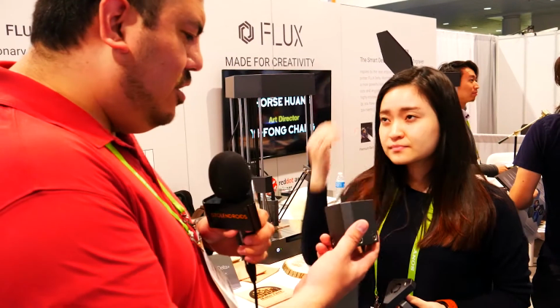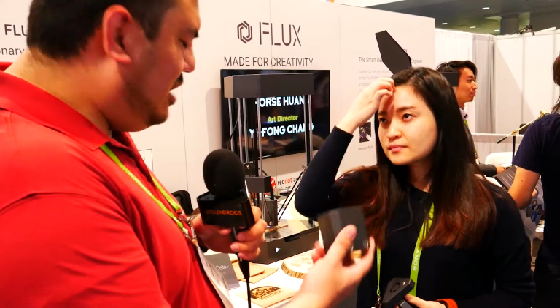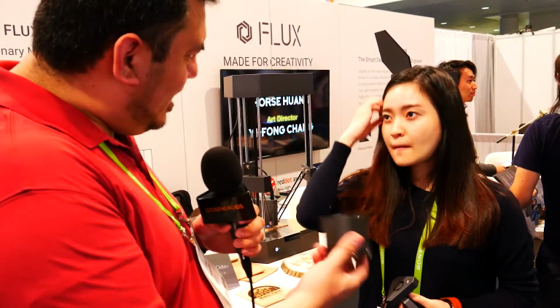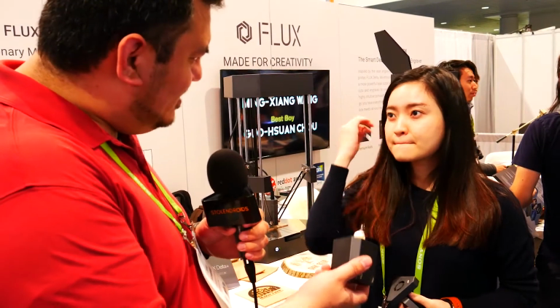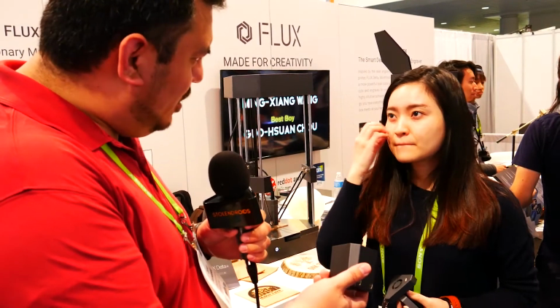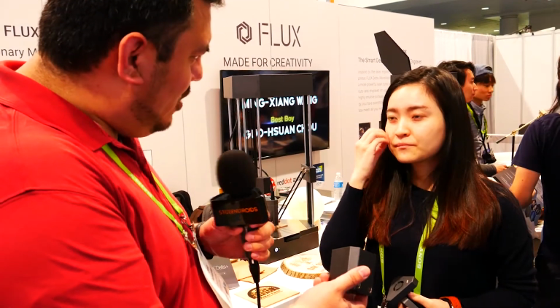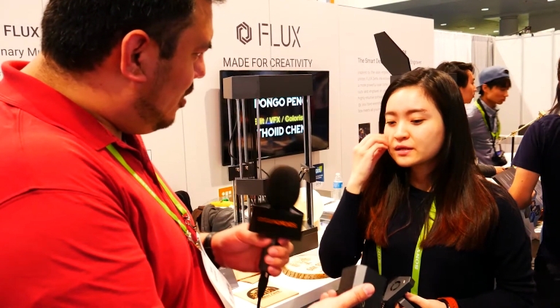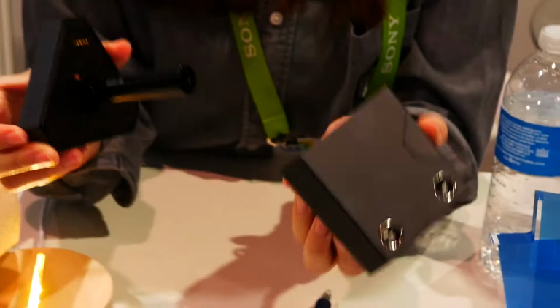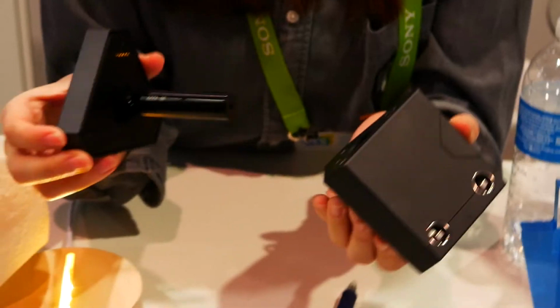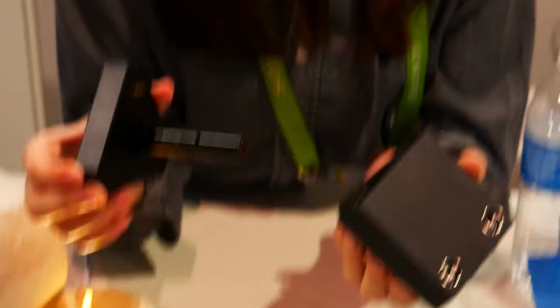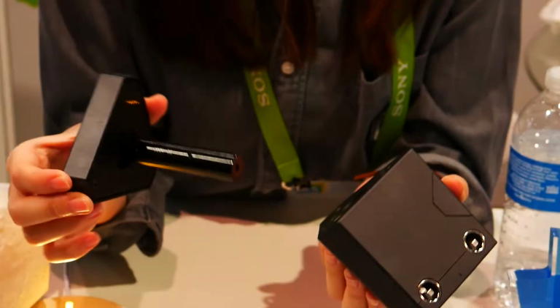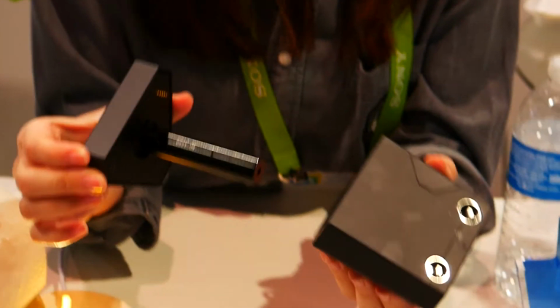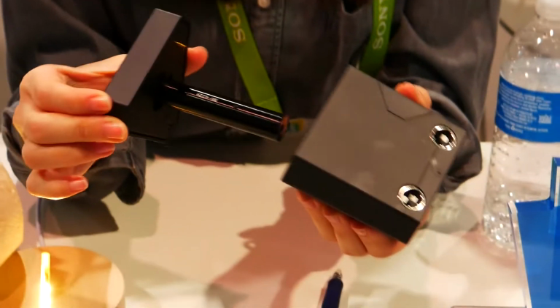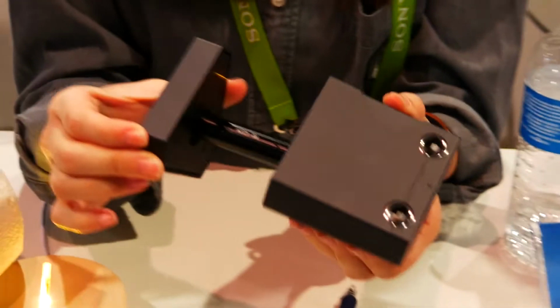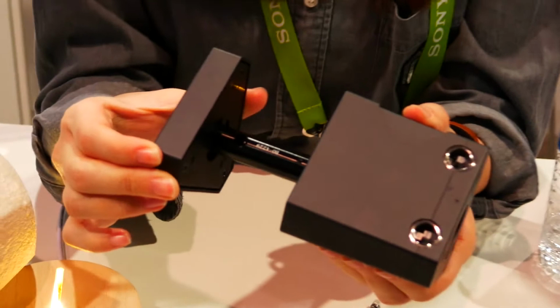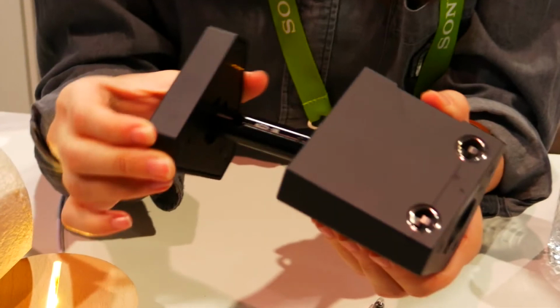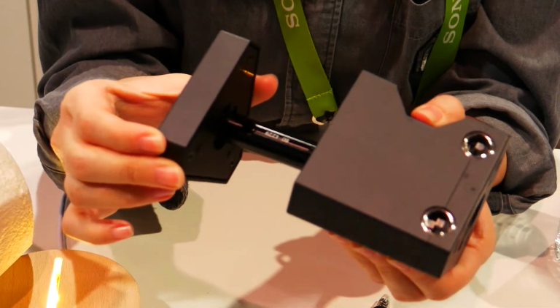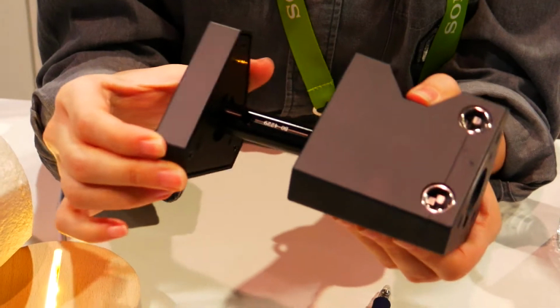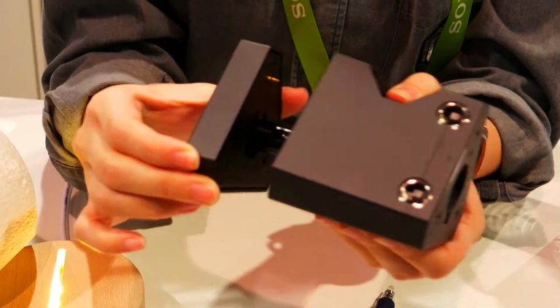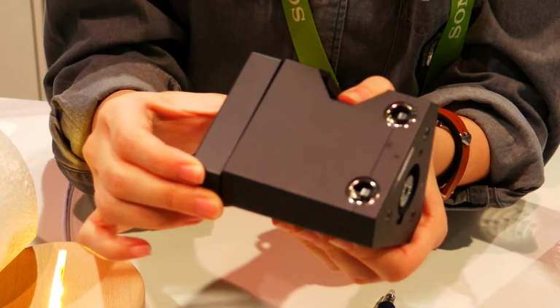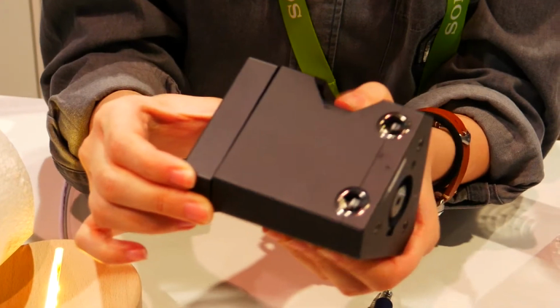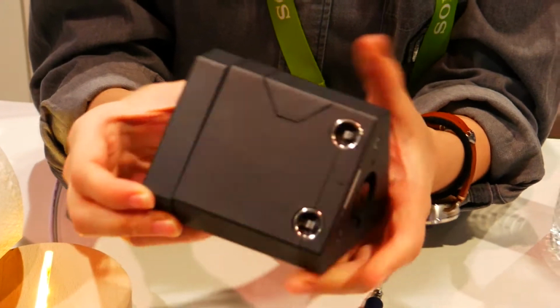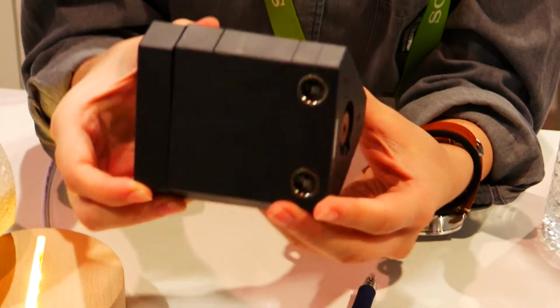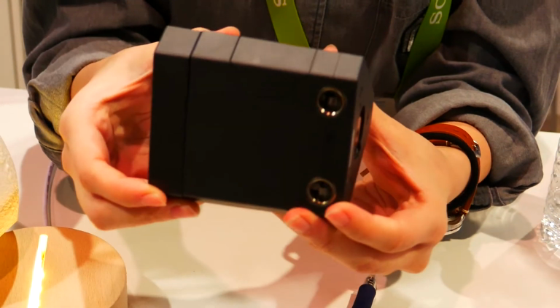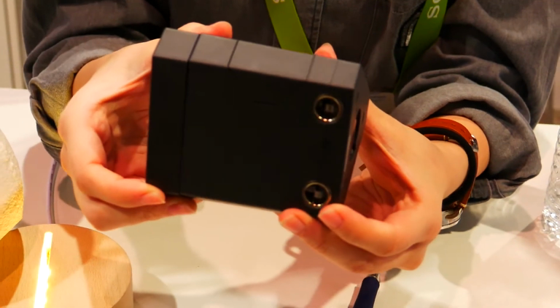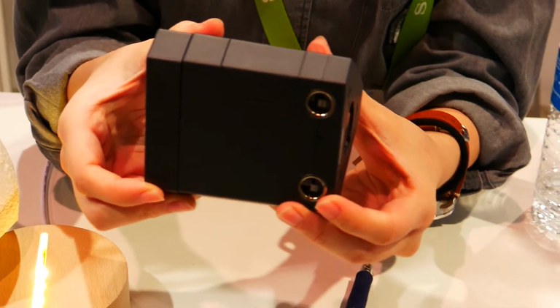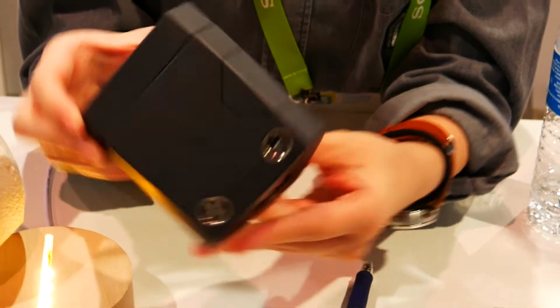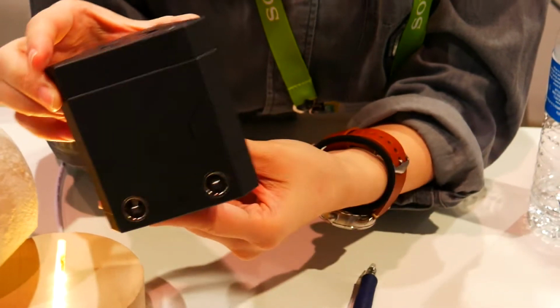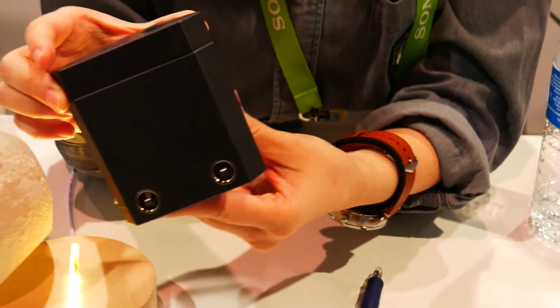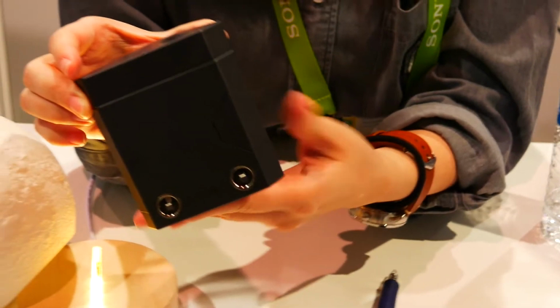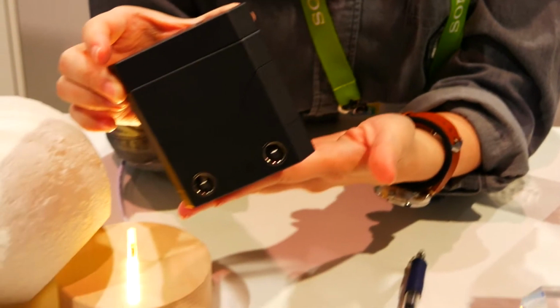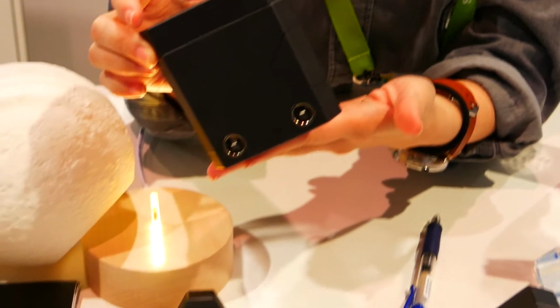Do you have to buy these separately? No, it comes all with the package, and for one printer it's $999 U.S. dollars, and you get everything.